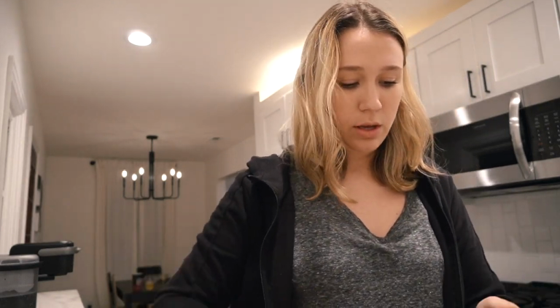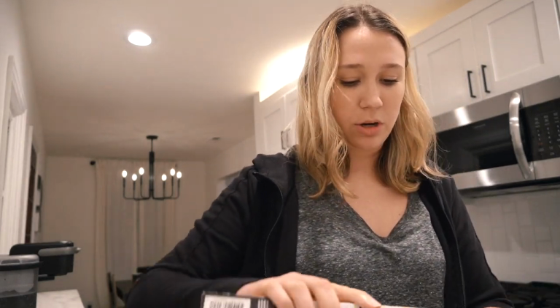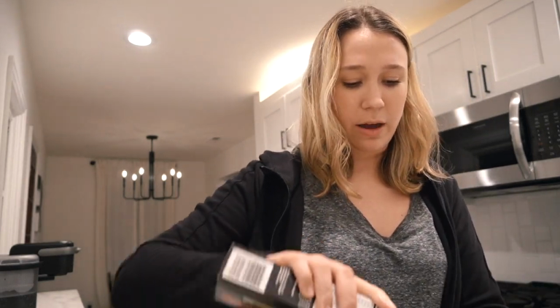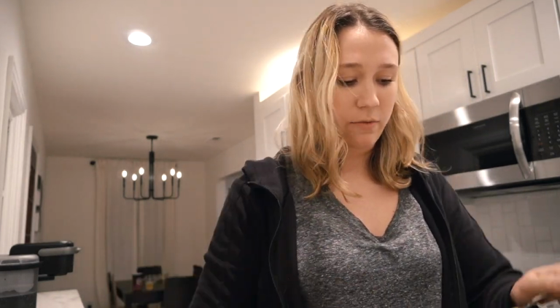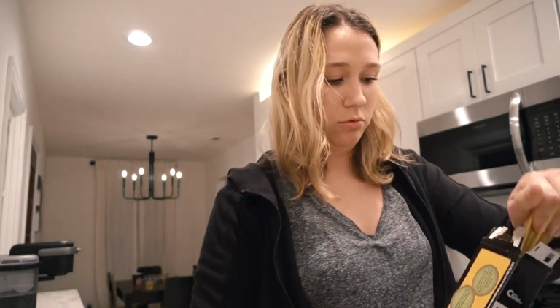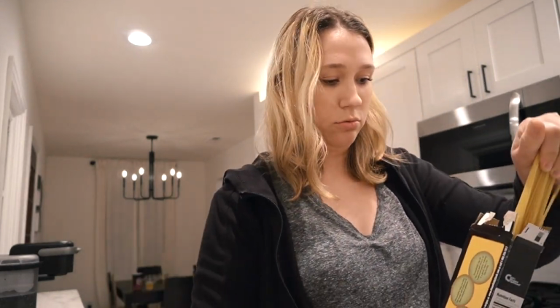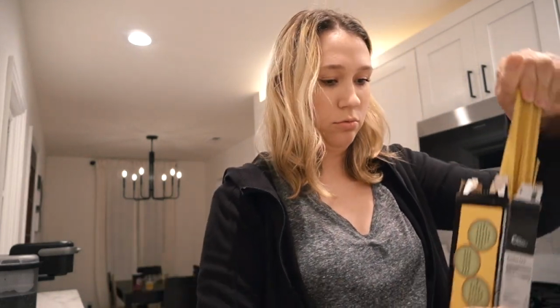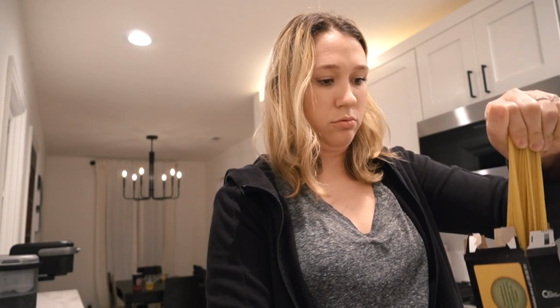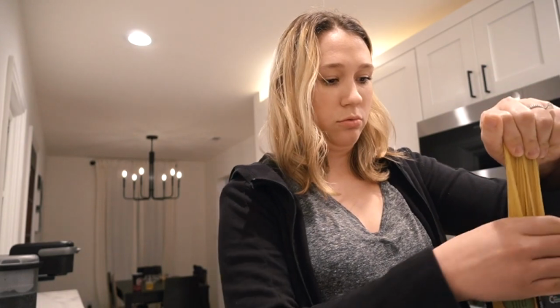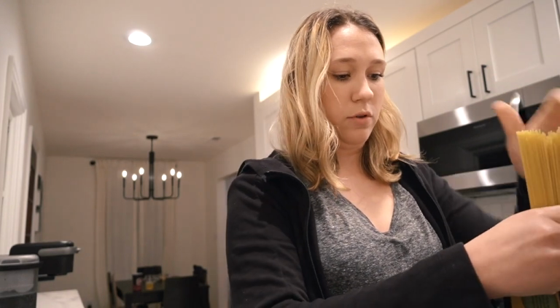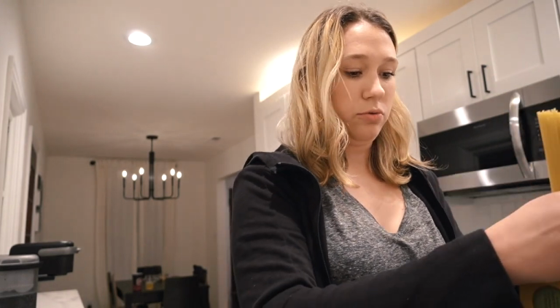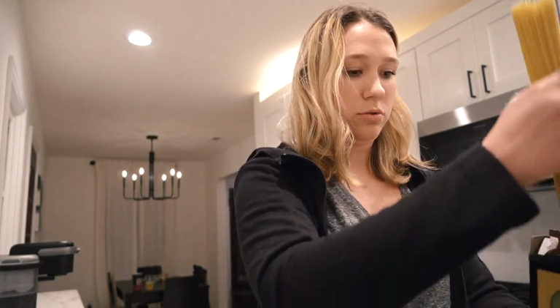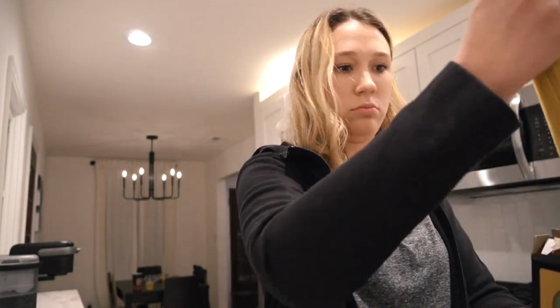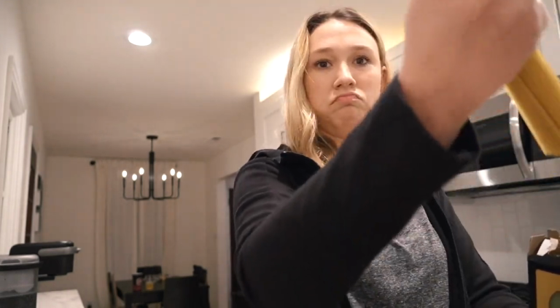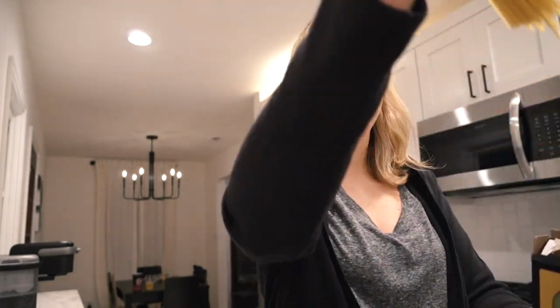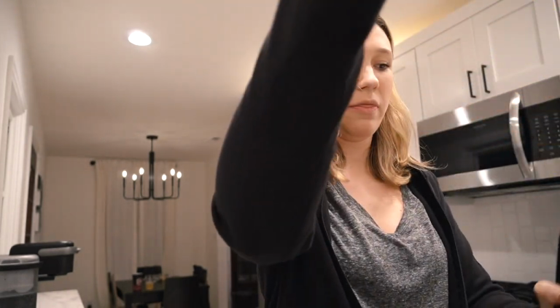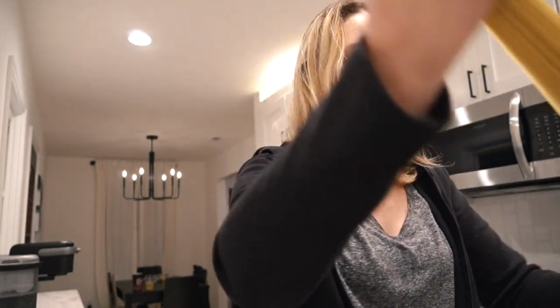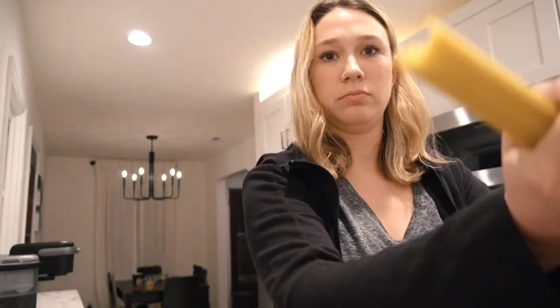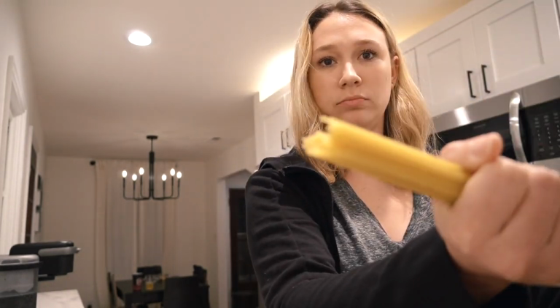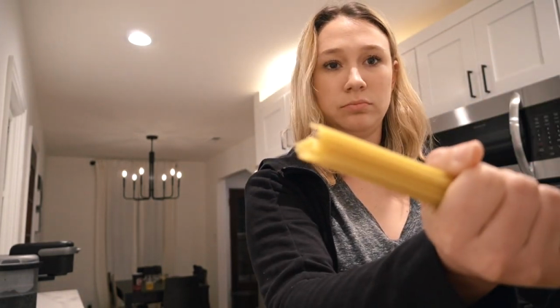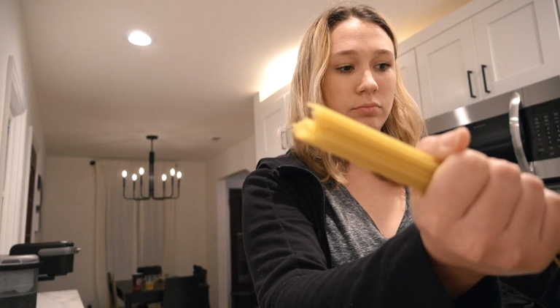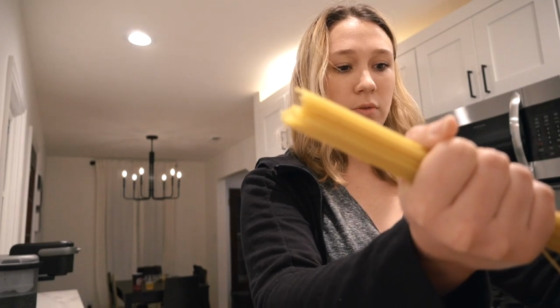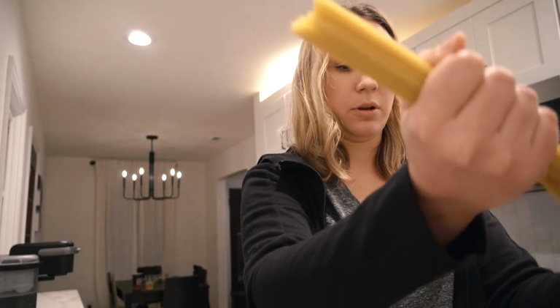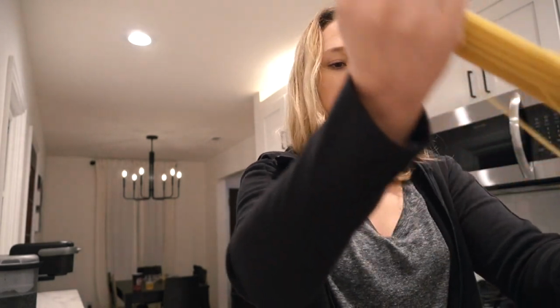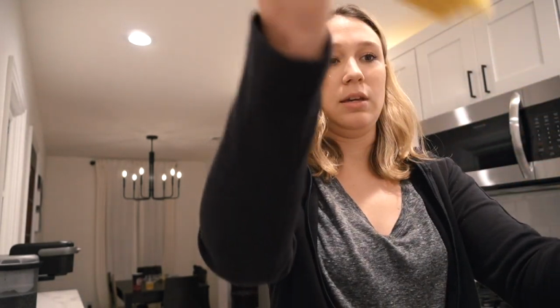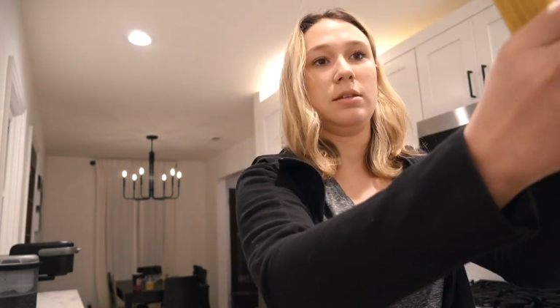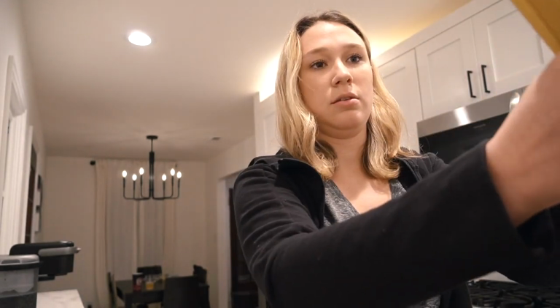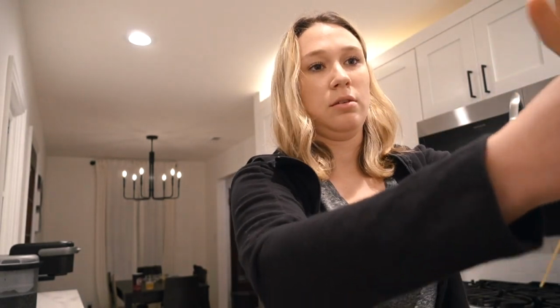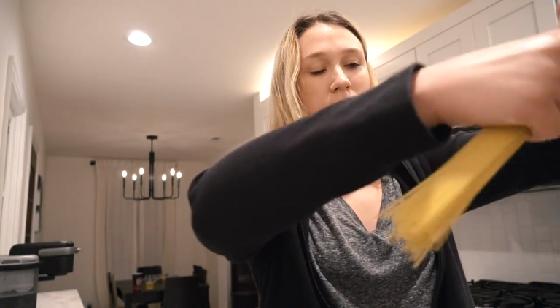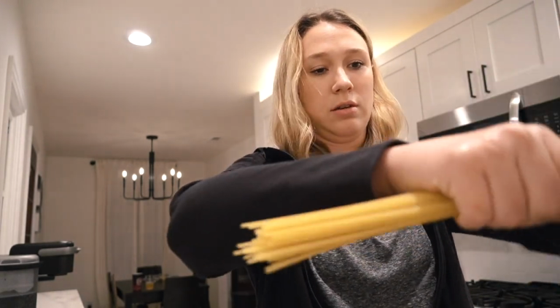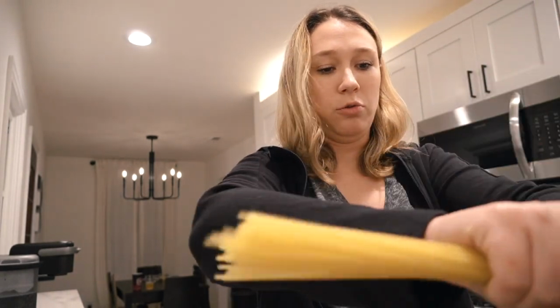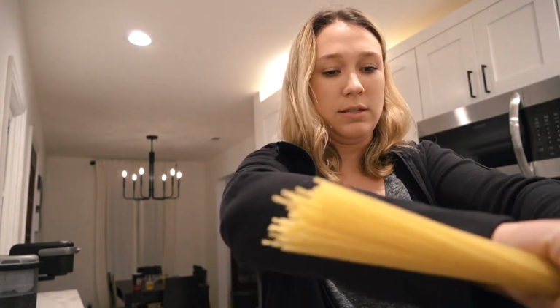I'm going to use about a handful of noodles — about that much — and I'm going to cut these into little pieces.